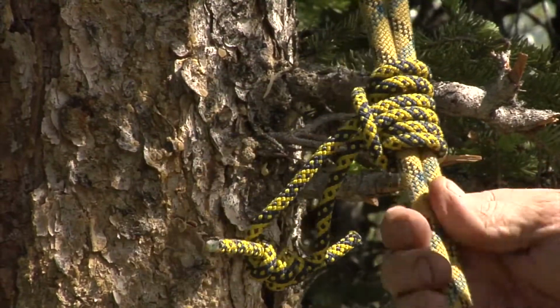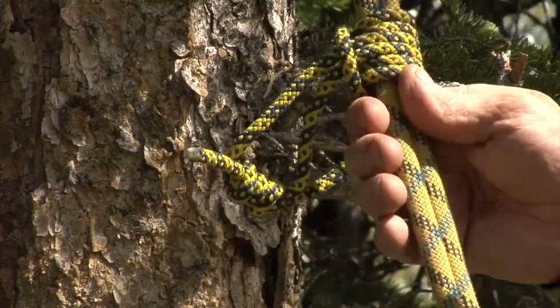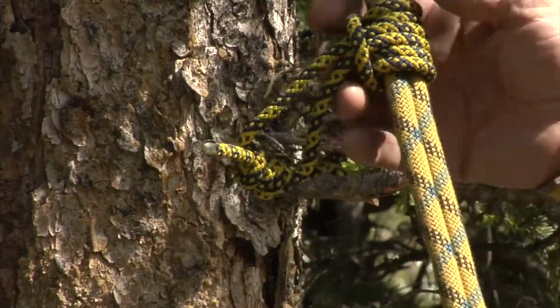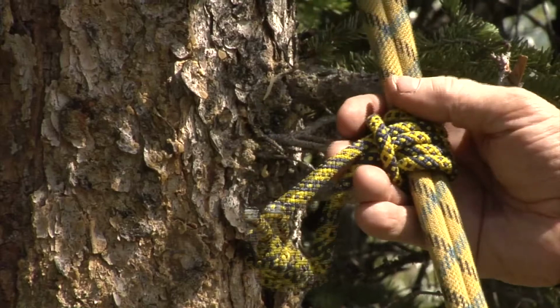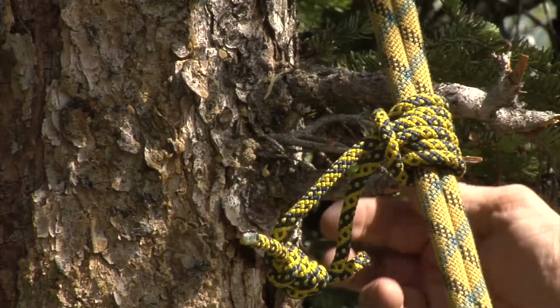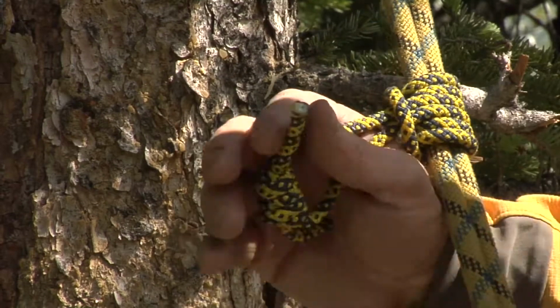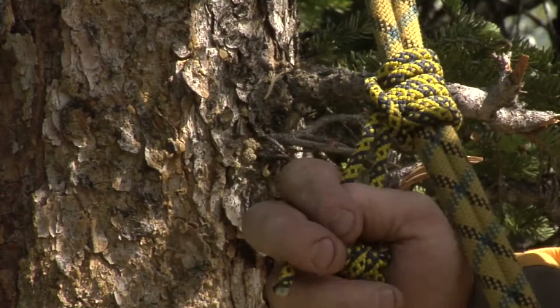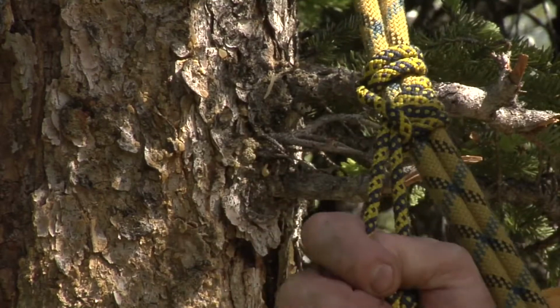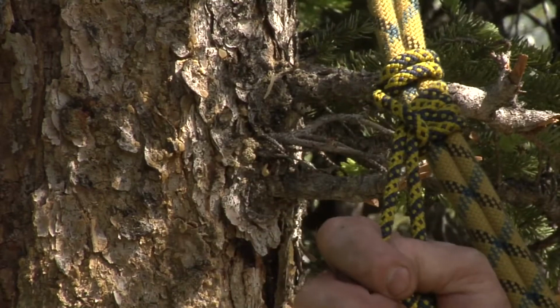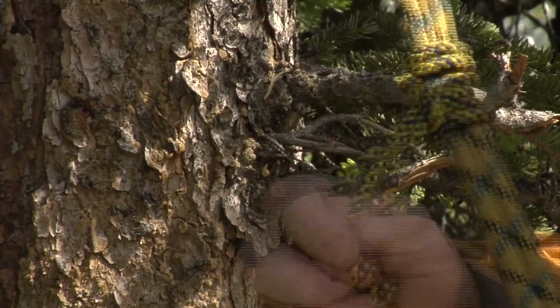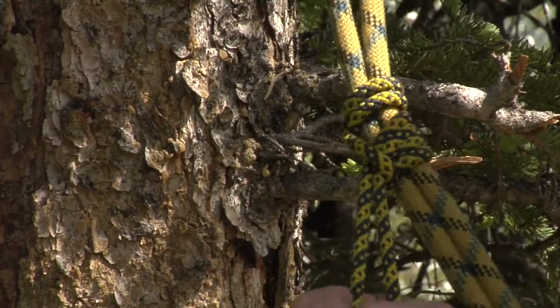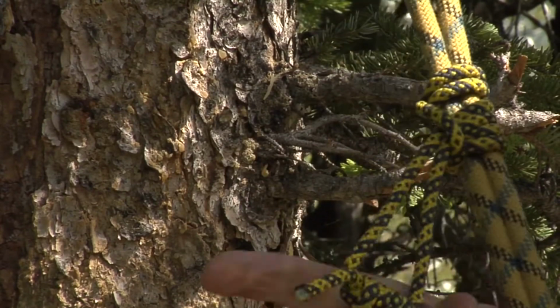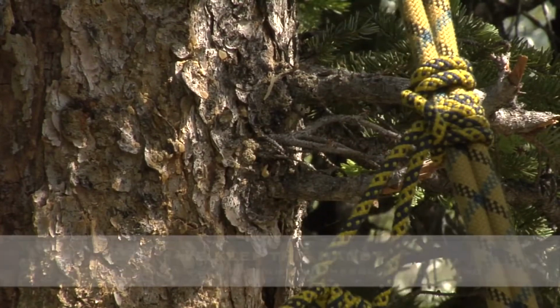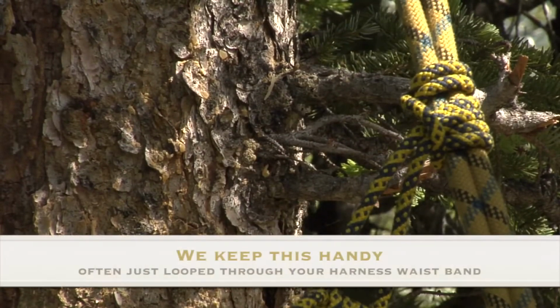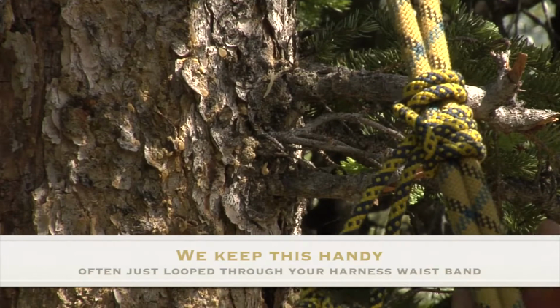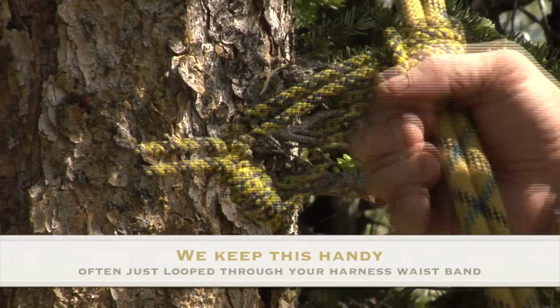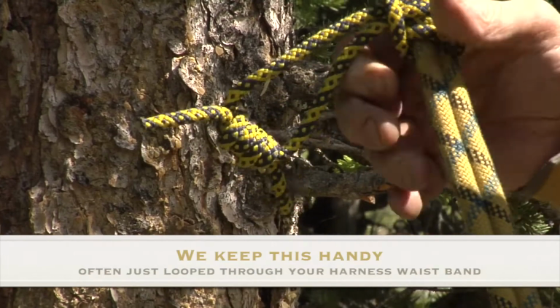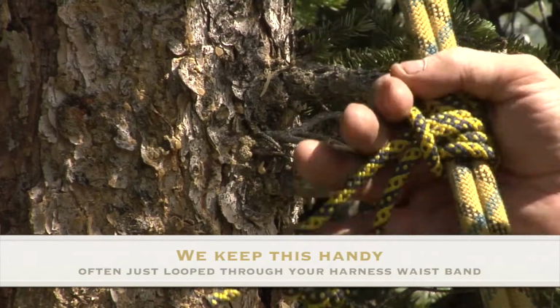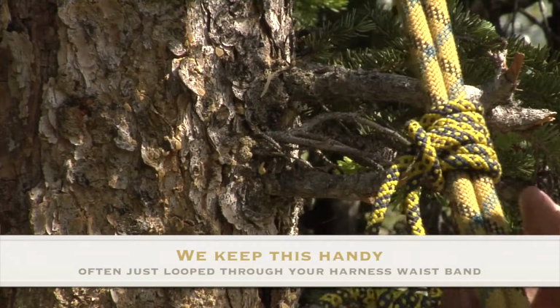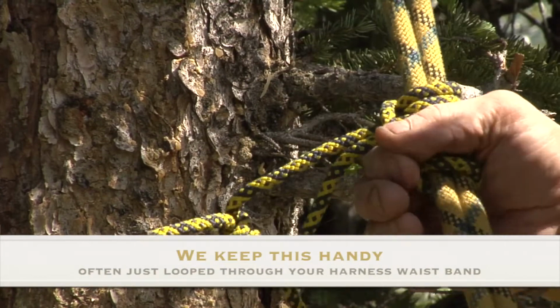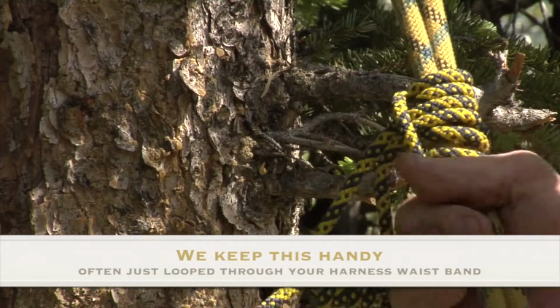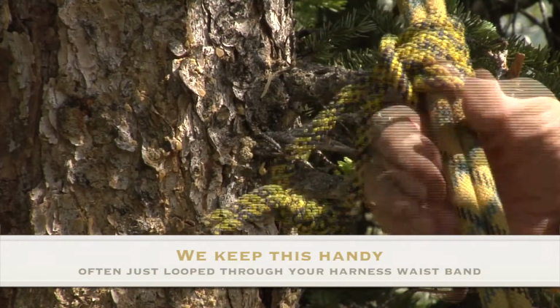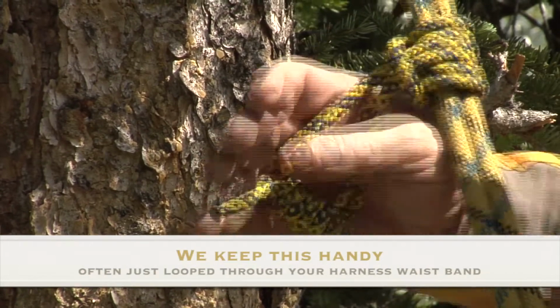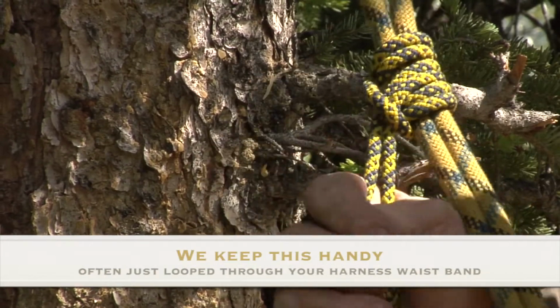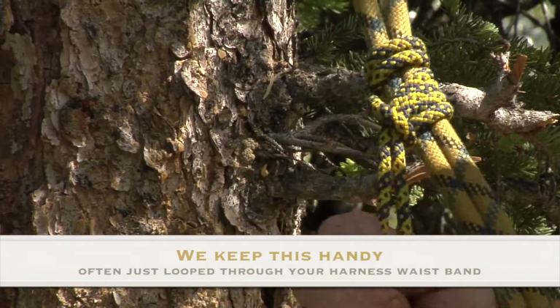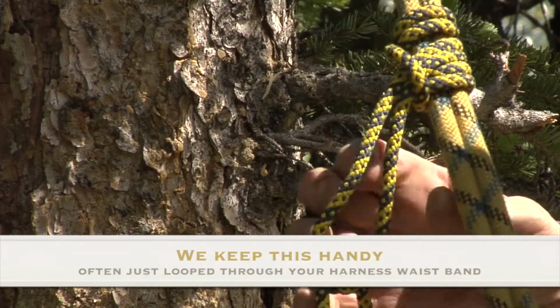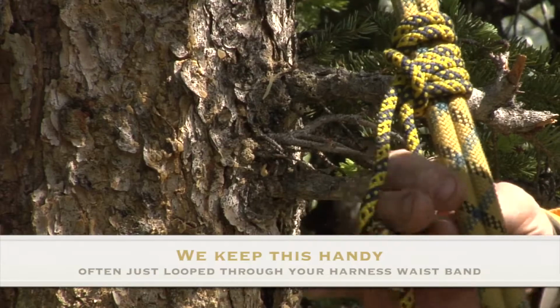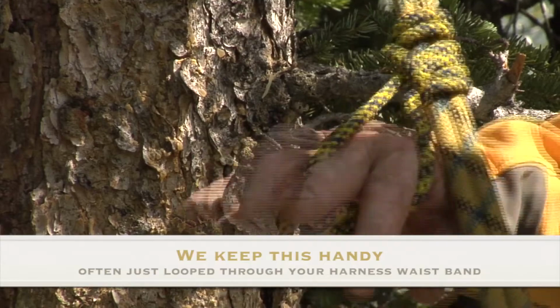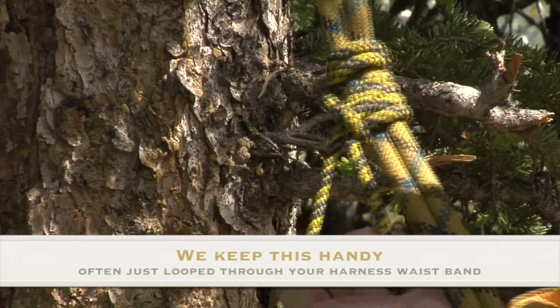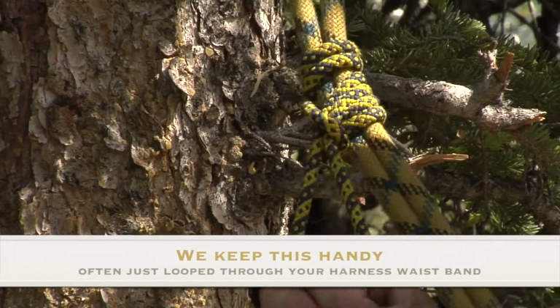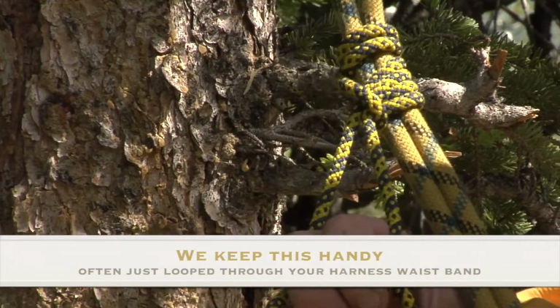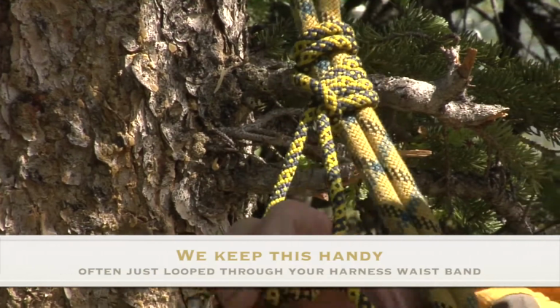It slides up, slides down. When it's pulled, it bites. And it's part of every mountaineer's quiver of knots and hitches.